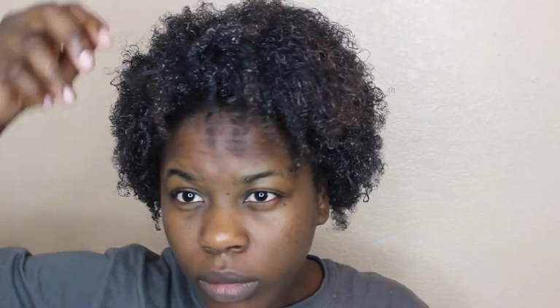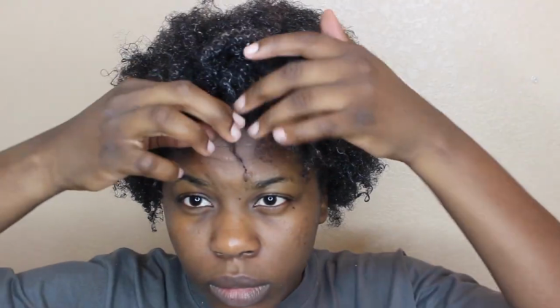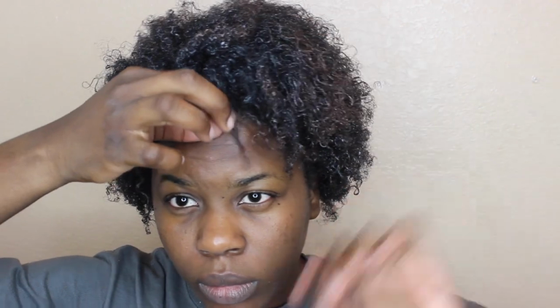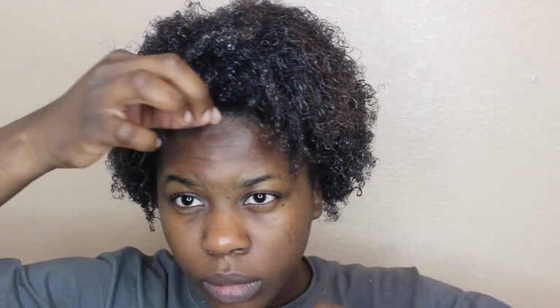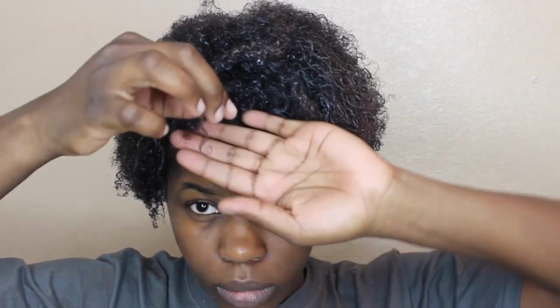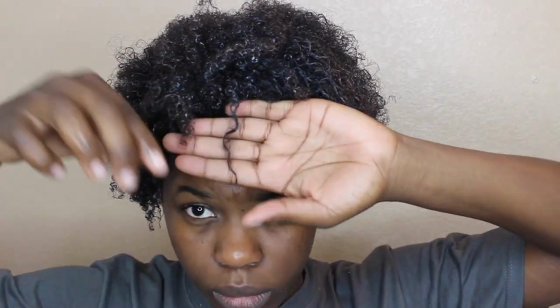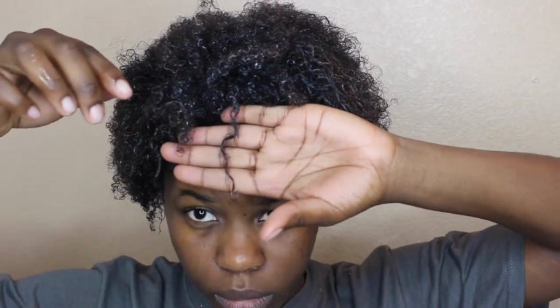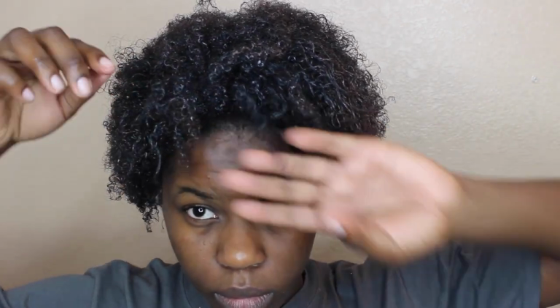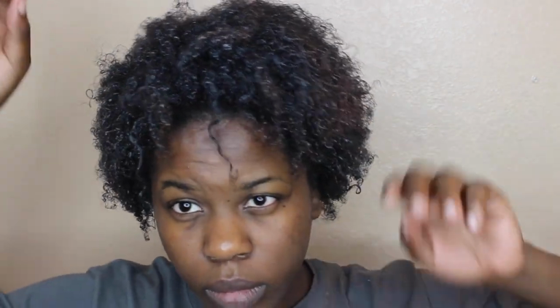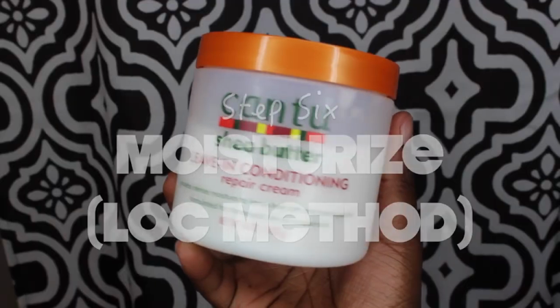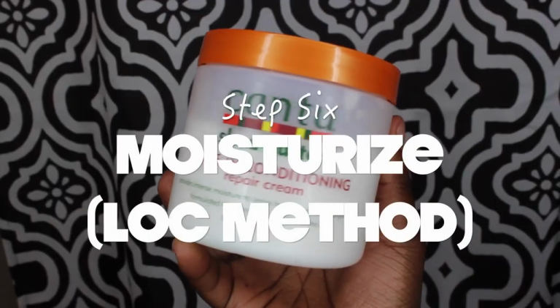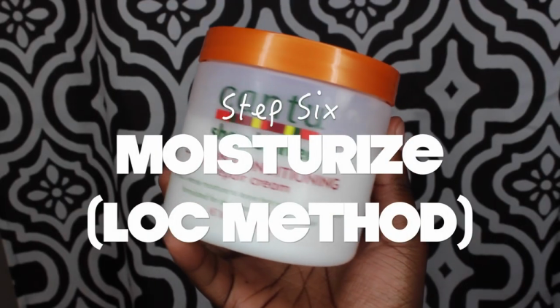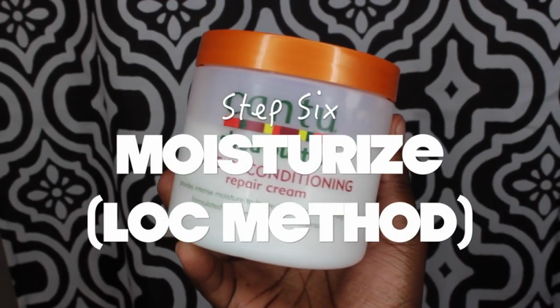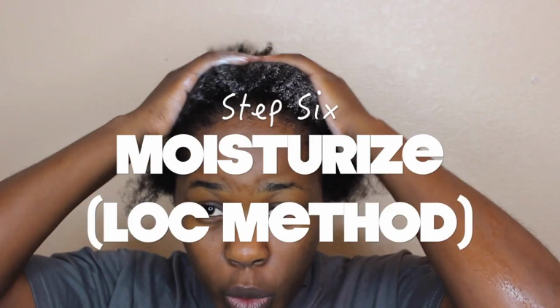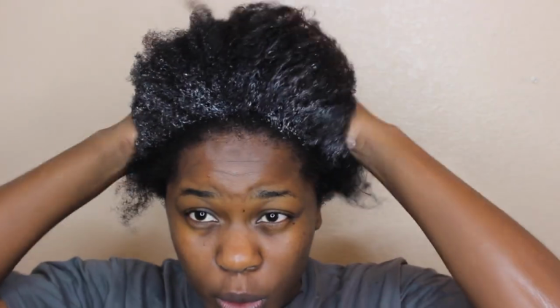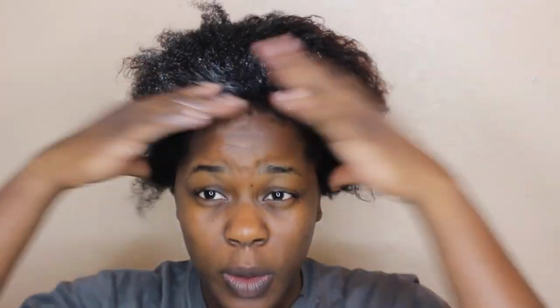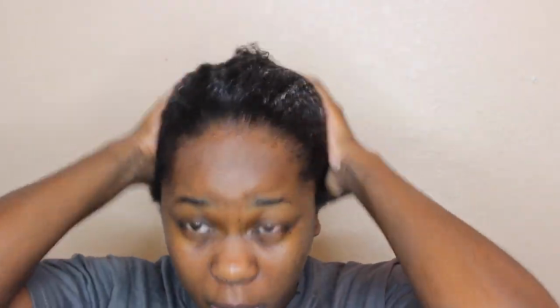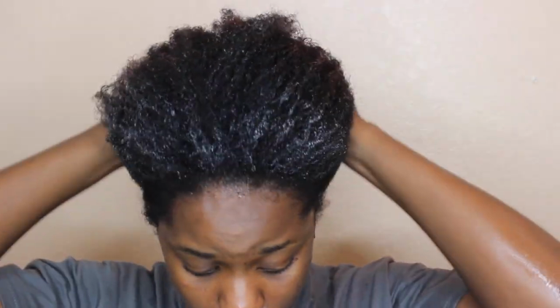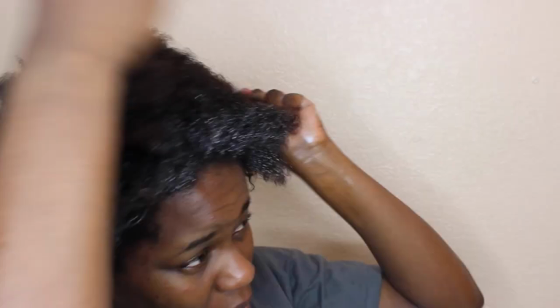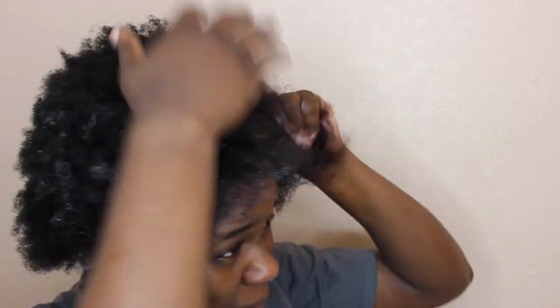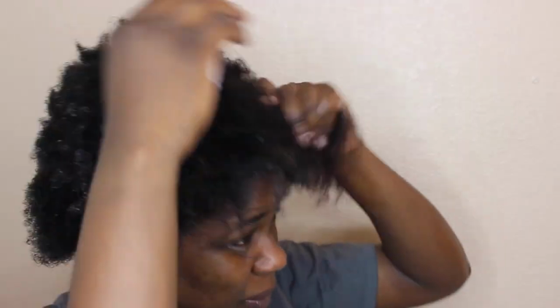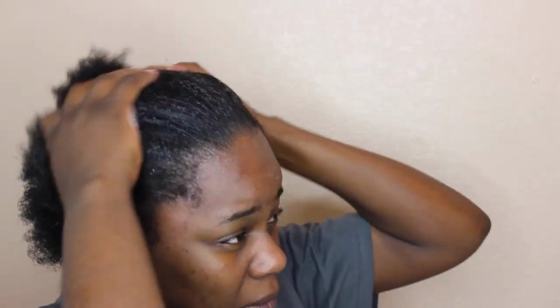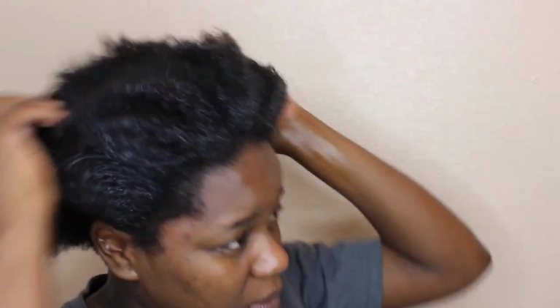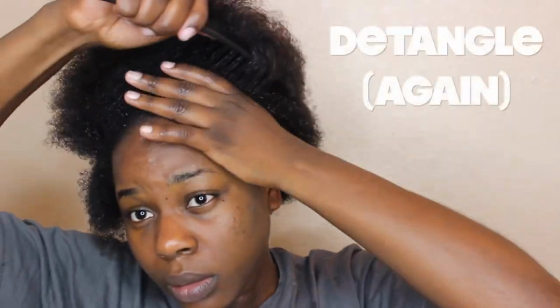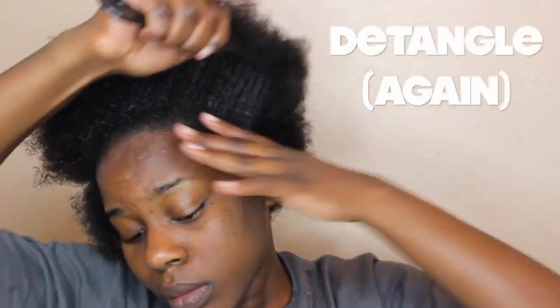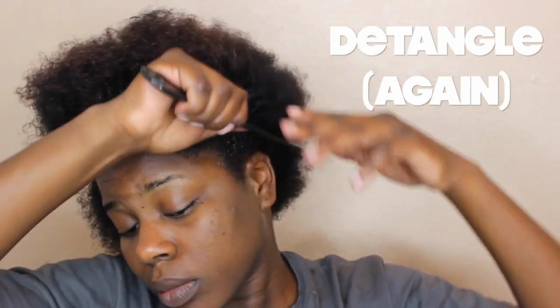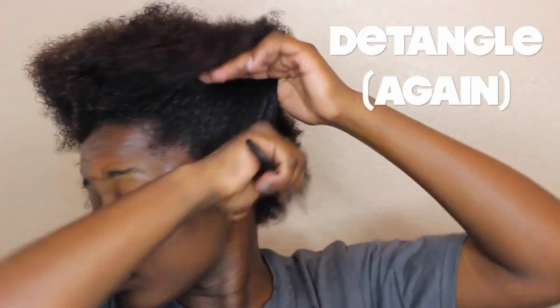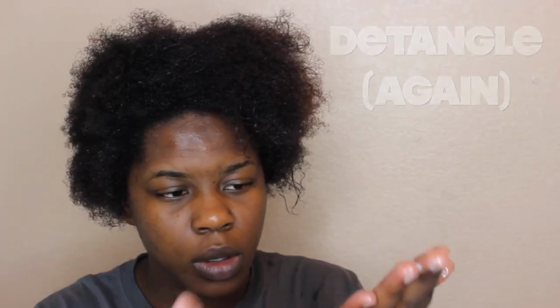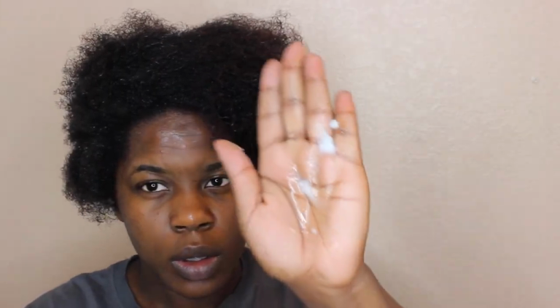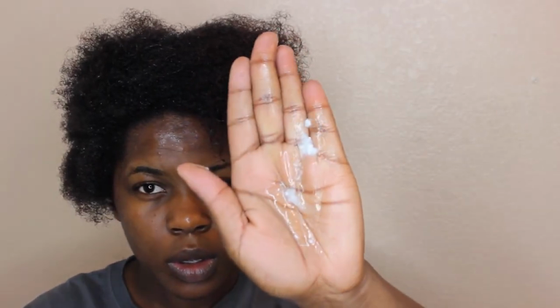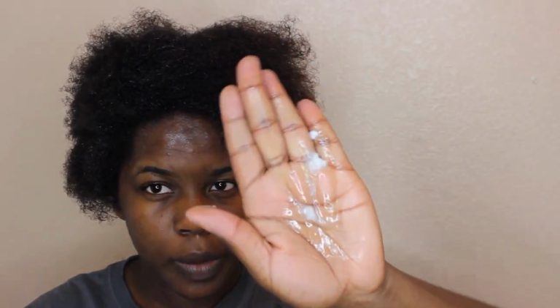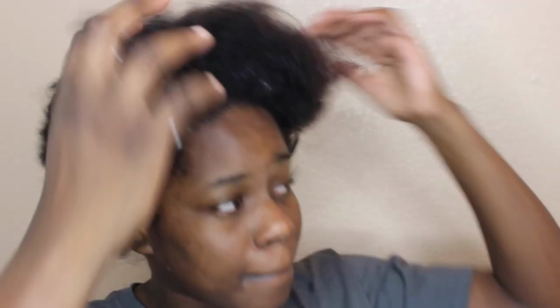I'm showing you my heat damaged curl pattern in the front. The next thing I'm going to do is moisturize — the first thing I do is apply my leave-in conditioner and detangle, and then I apply my oil of choice right on top.